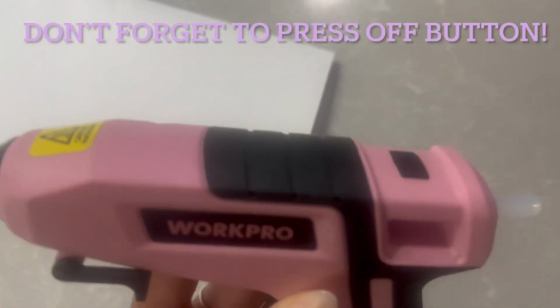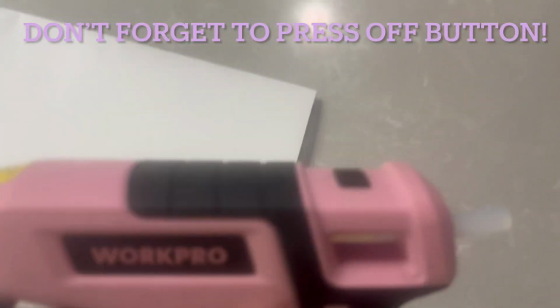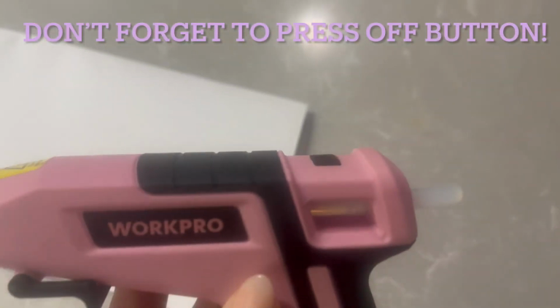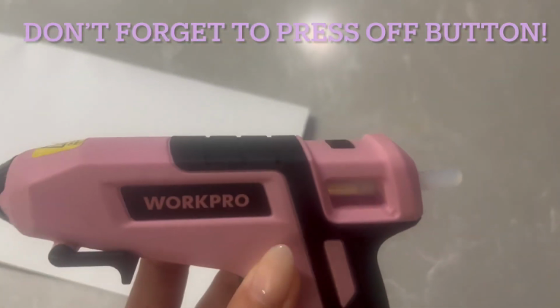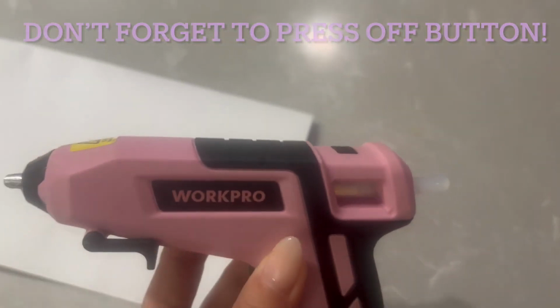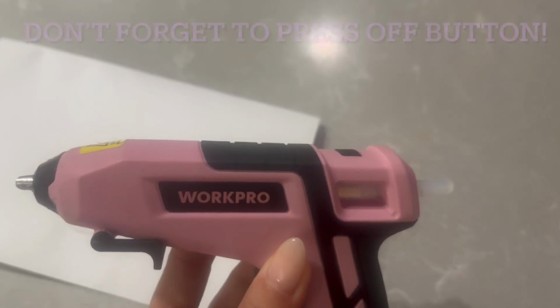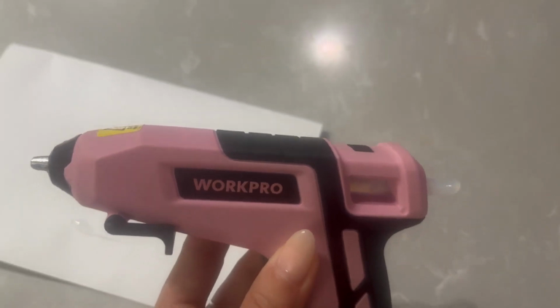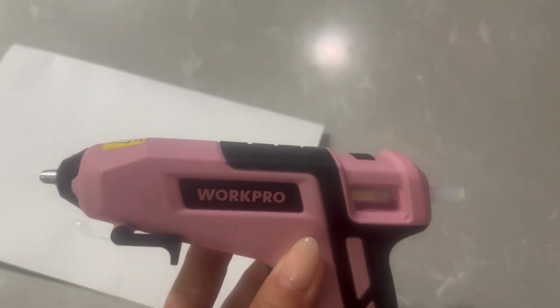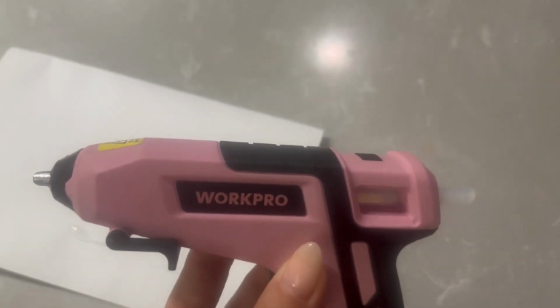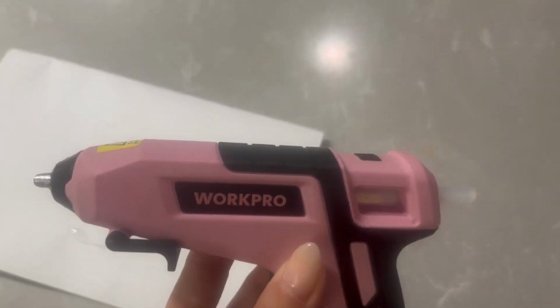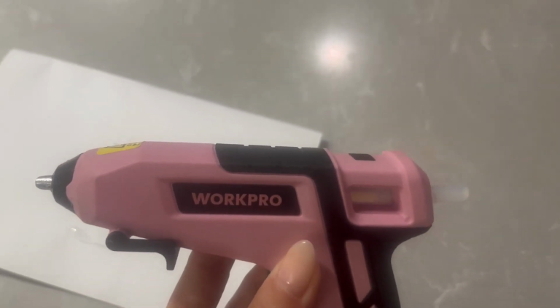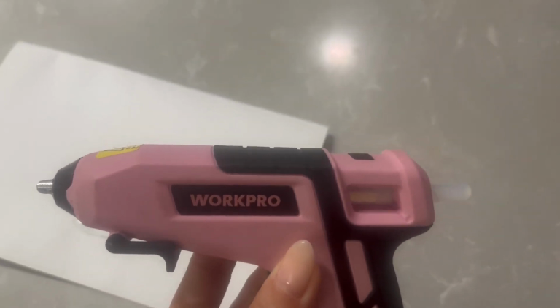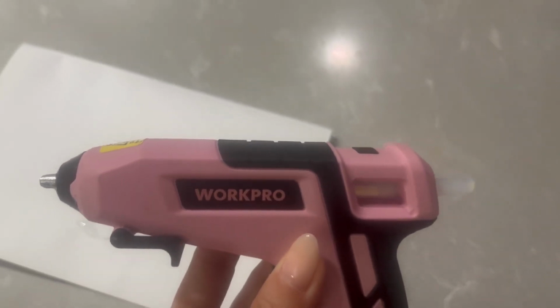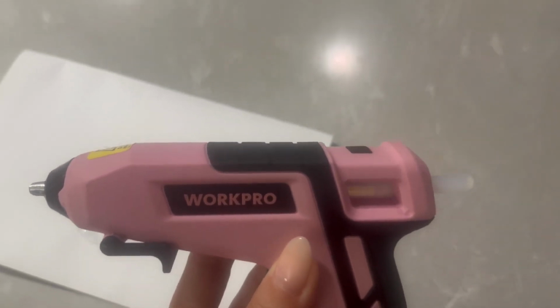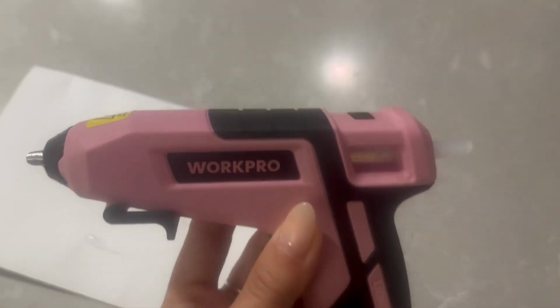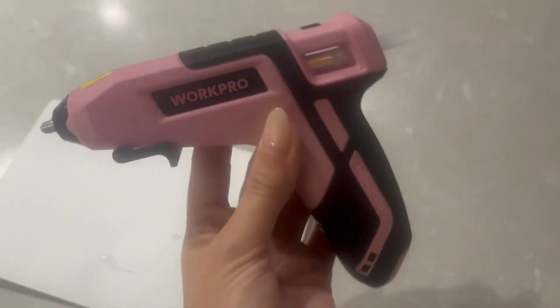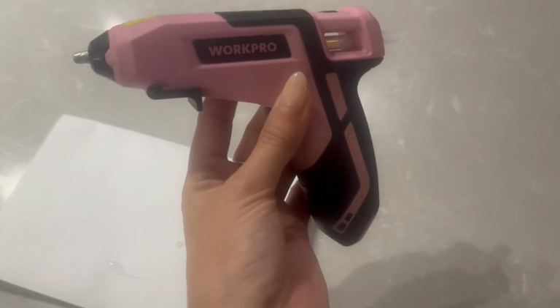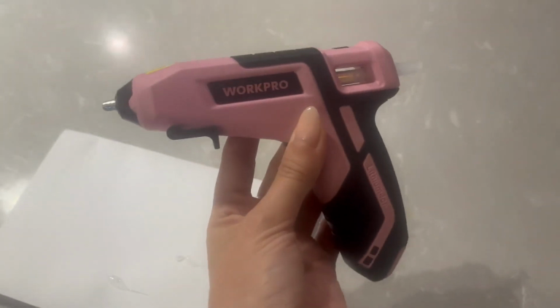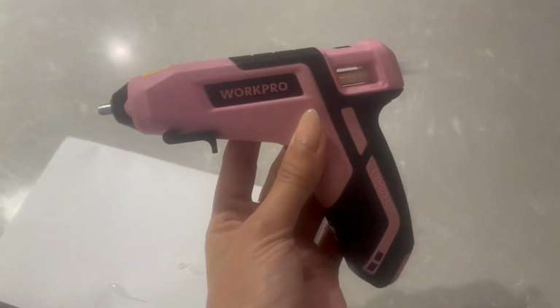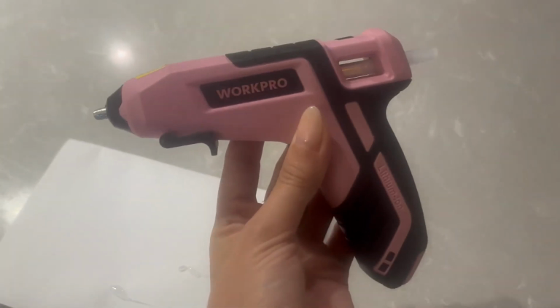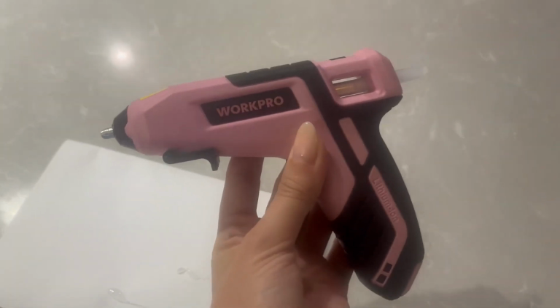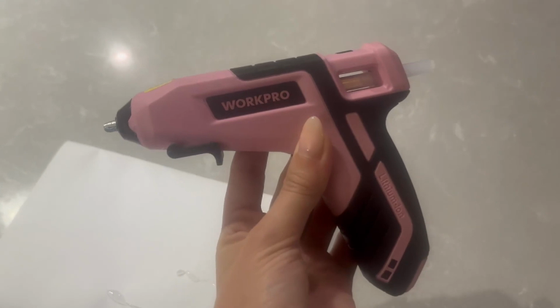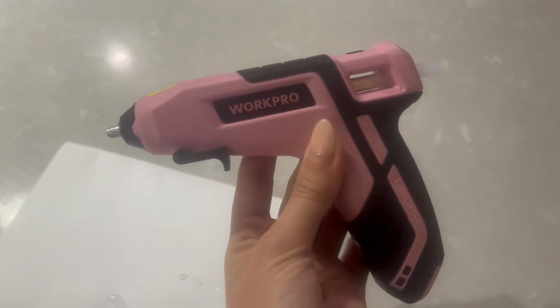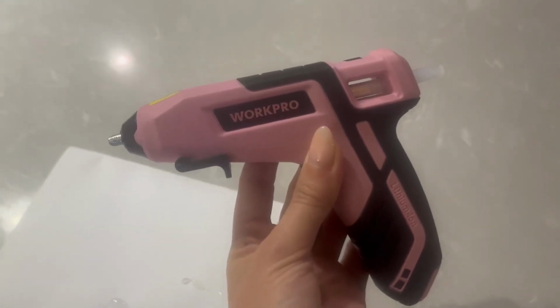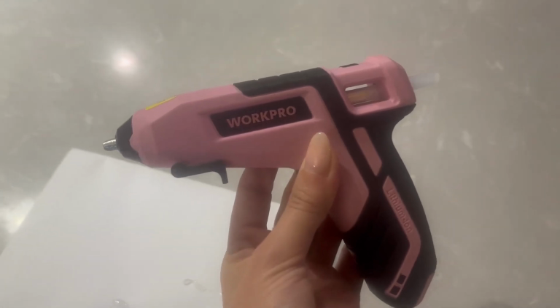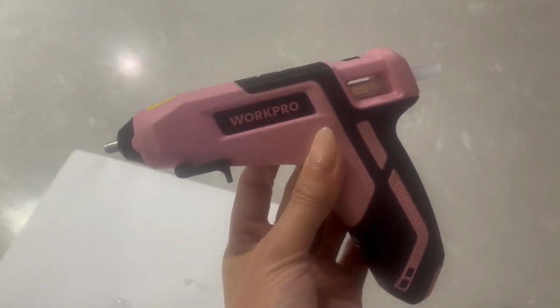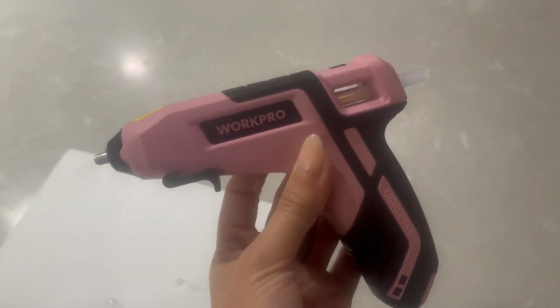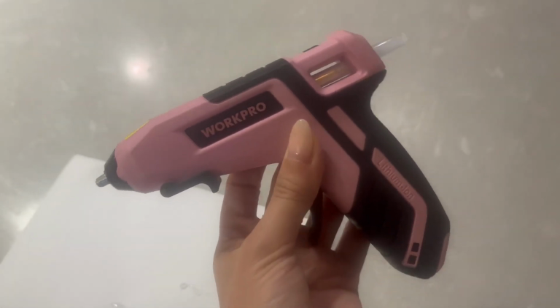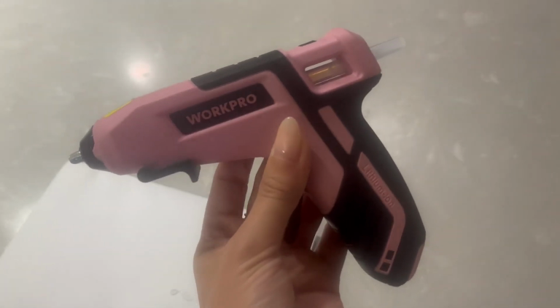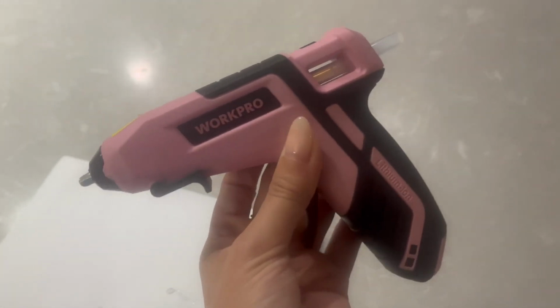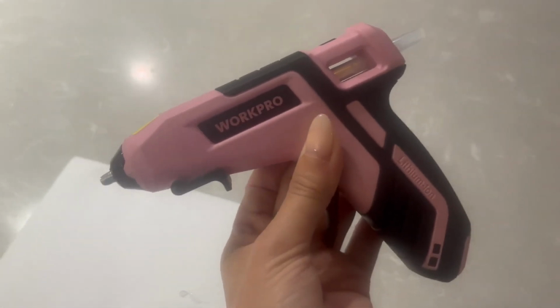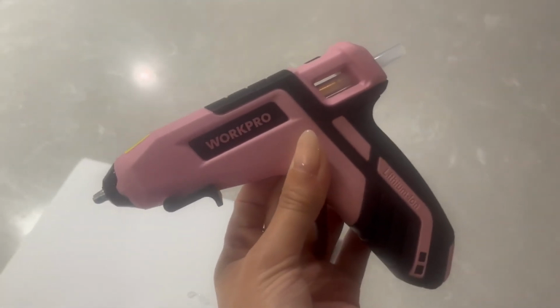Lastly, don't forget to press the power button when you're done using it so that it has time to cool off before you put it away. I highly recommend the WorkPro cordless glue gun, and the pink color is beautiful!